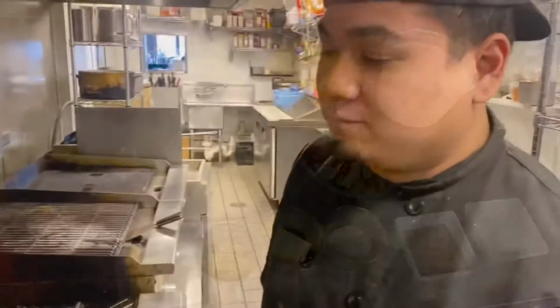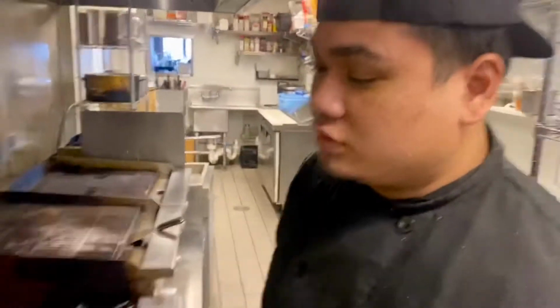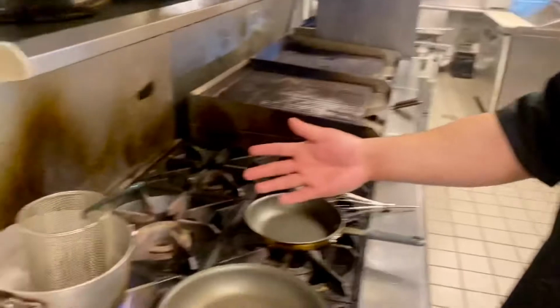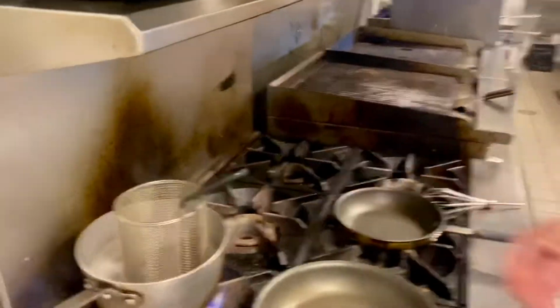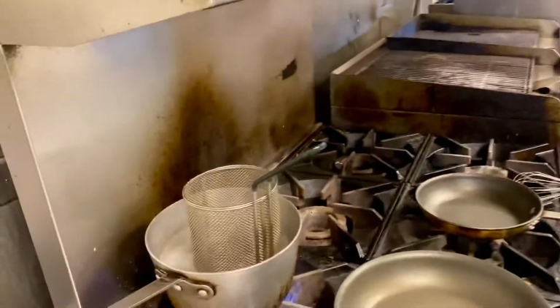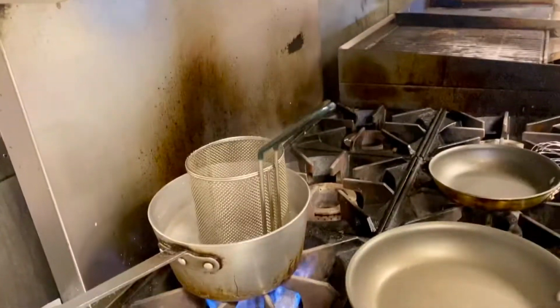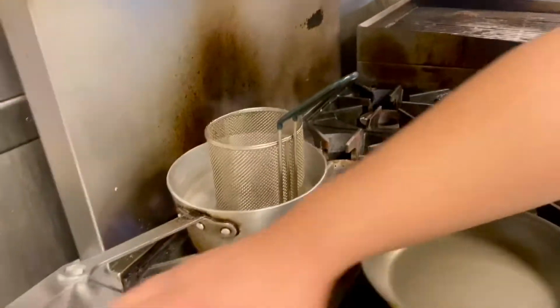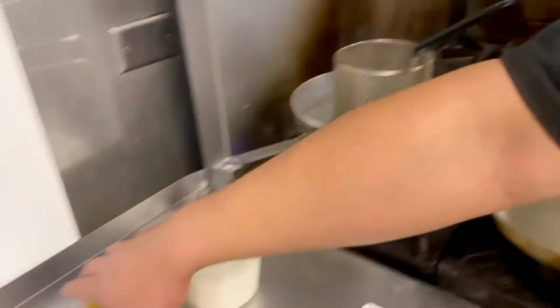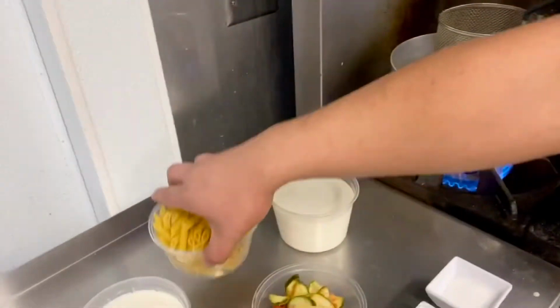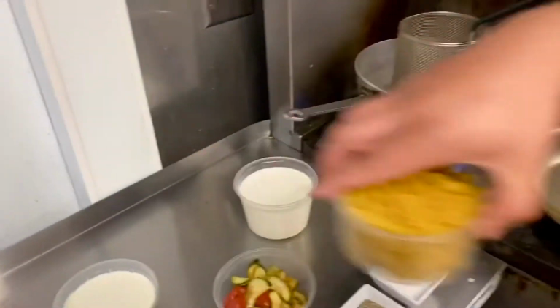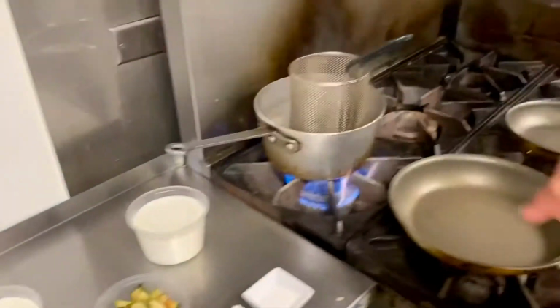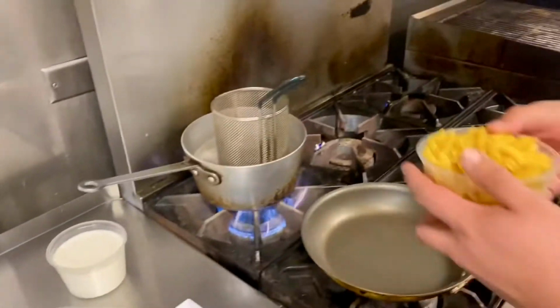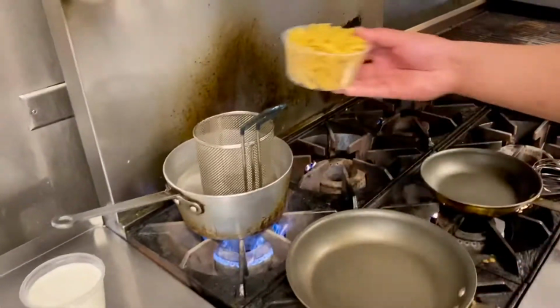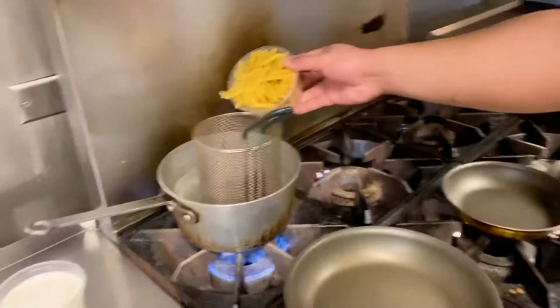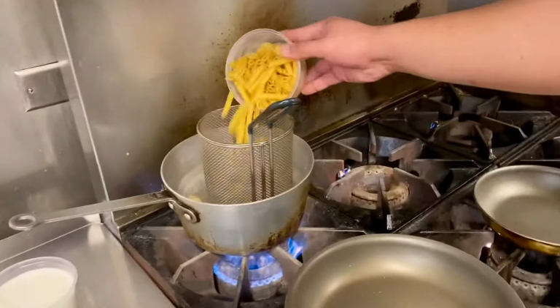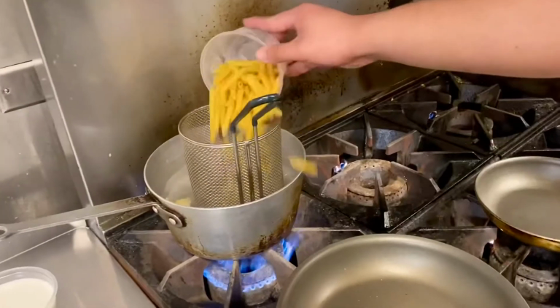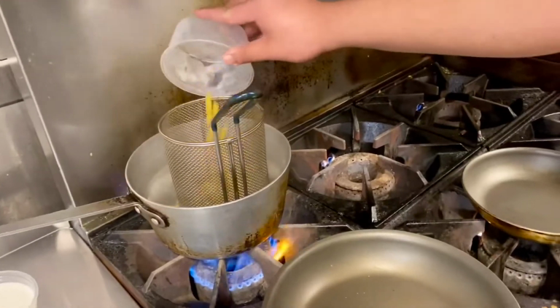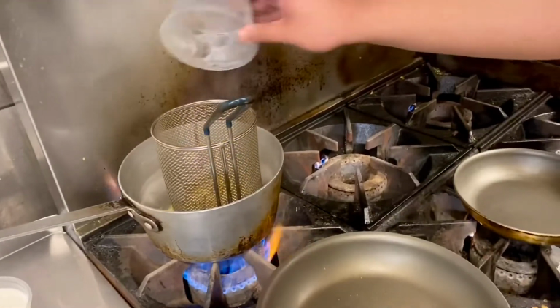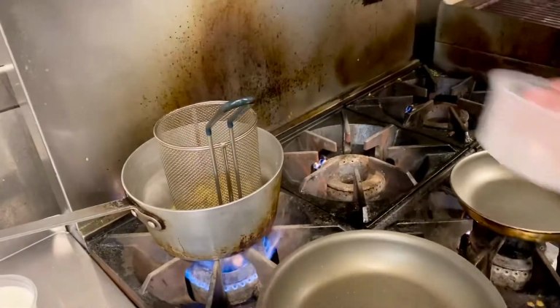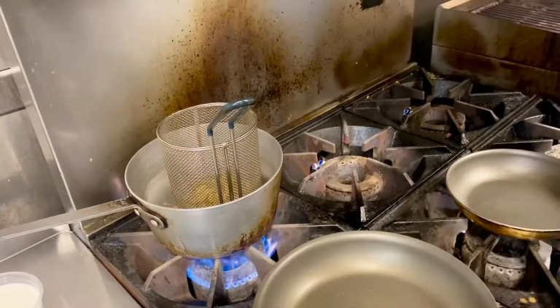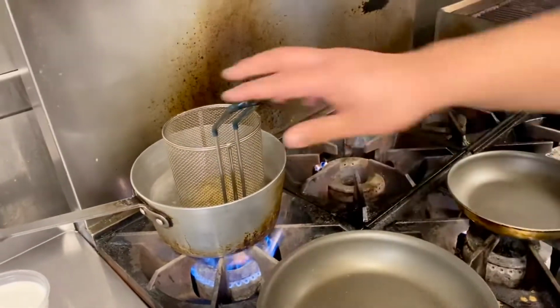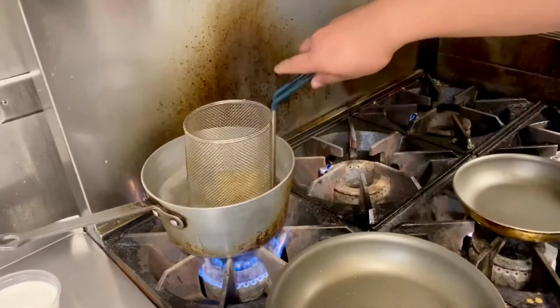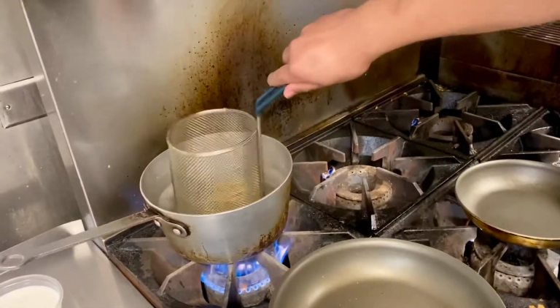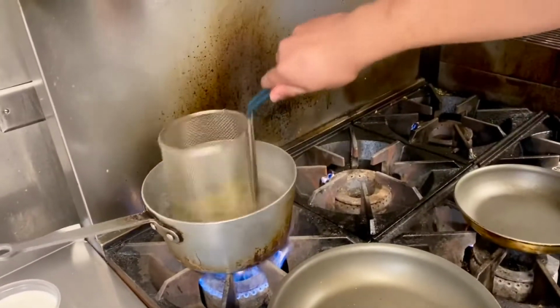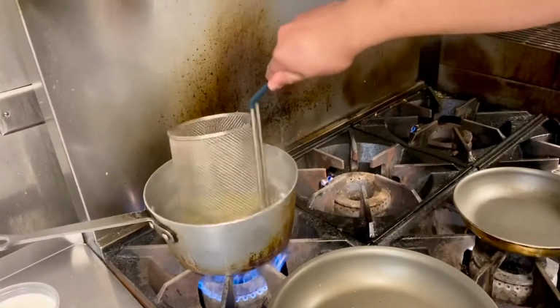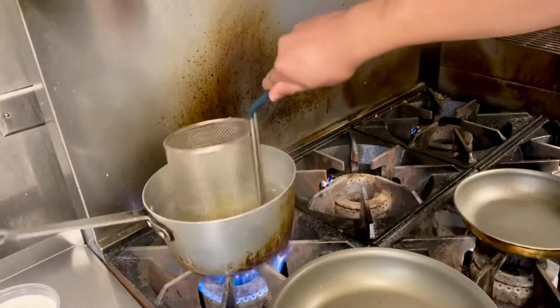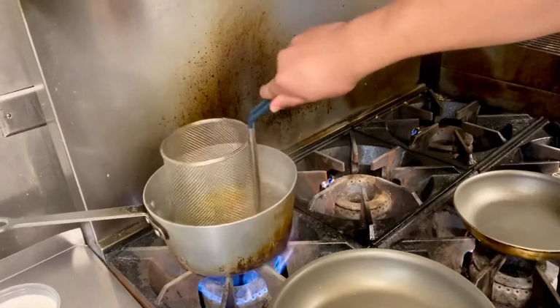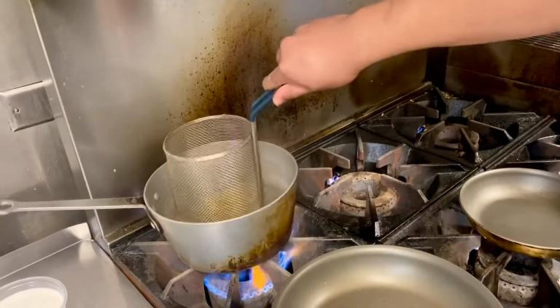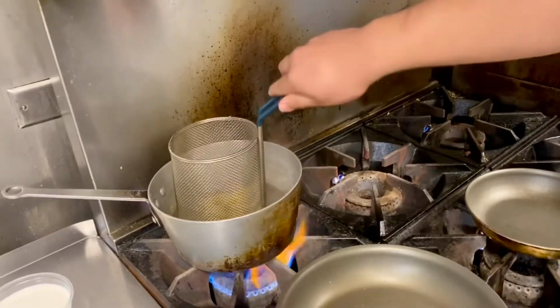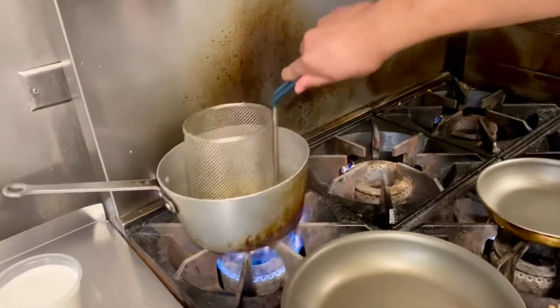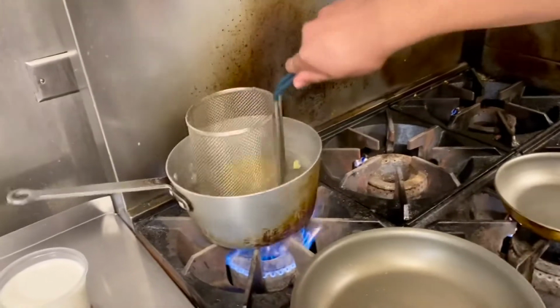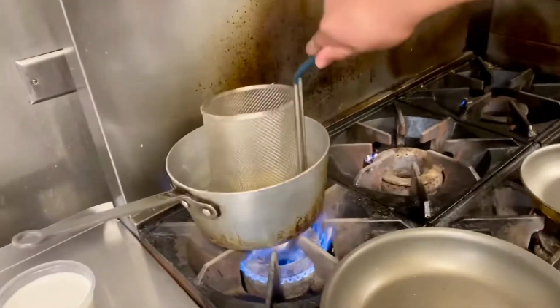Once you see your water start boiling, you just want to add your pasta in. It usually takes about six to seven minutes to cook the pasta.